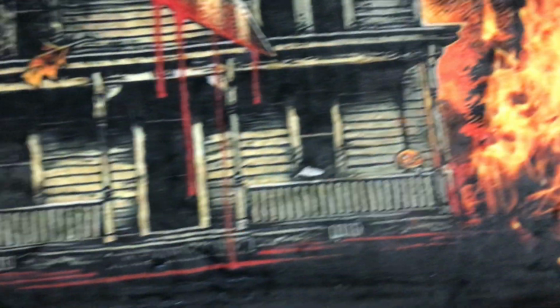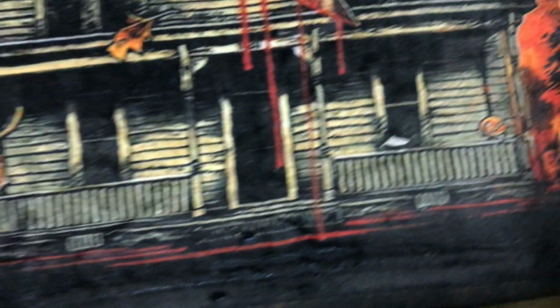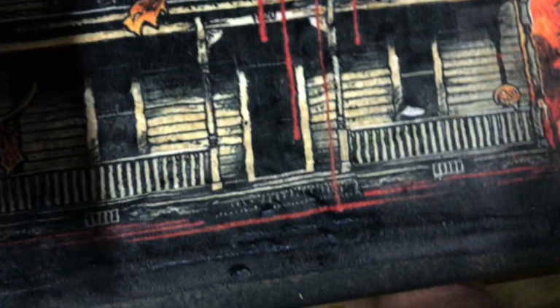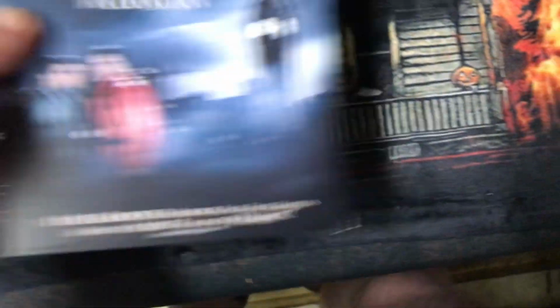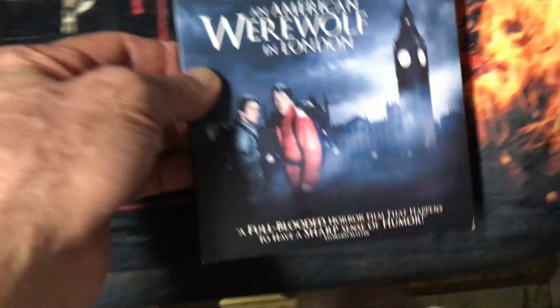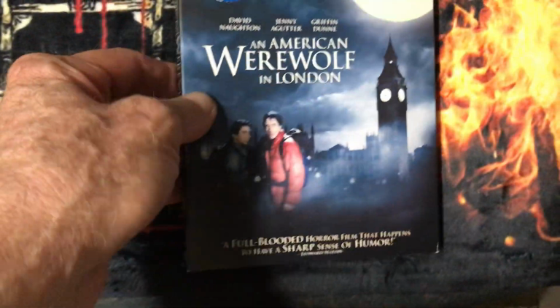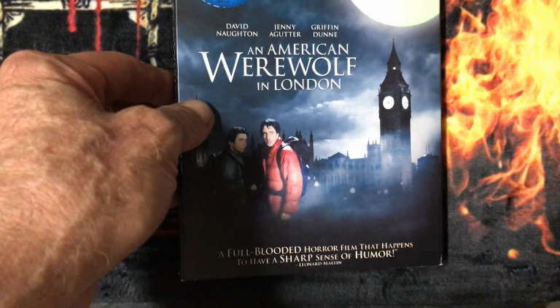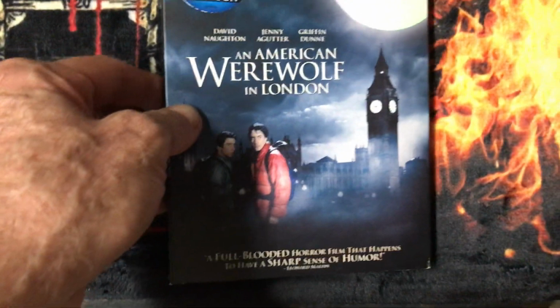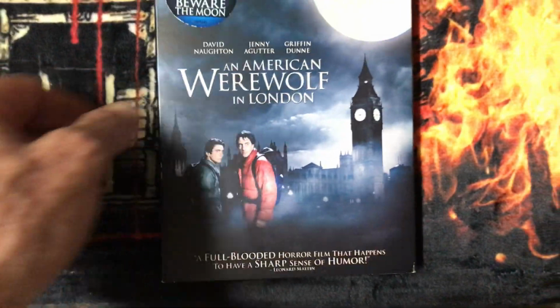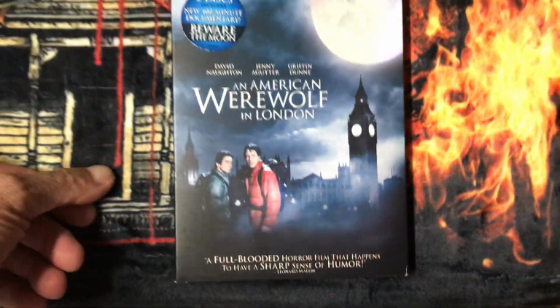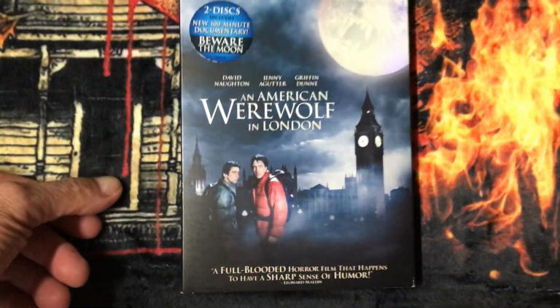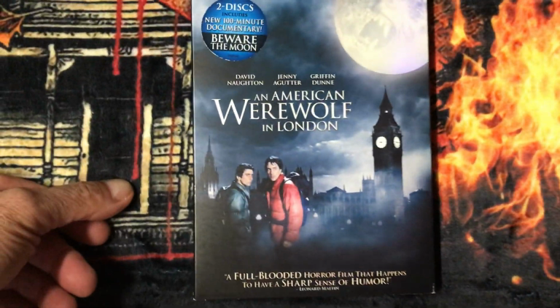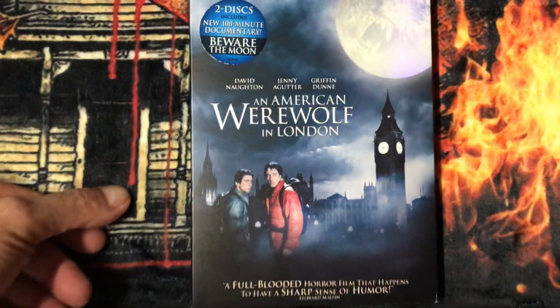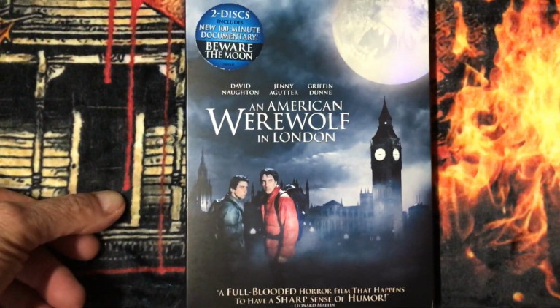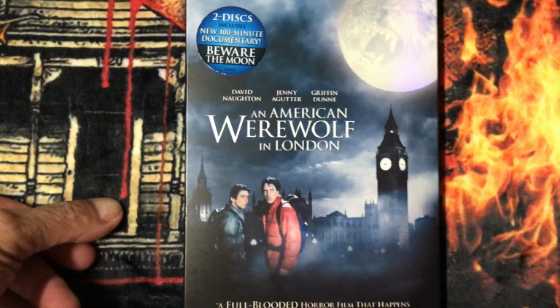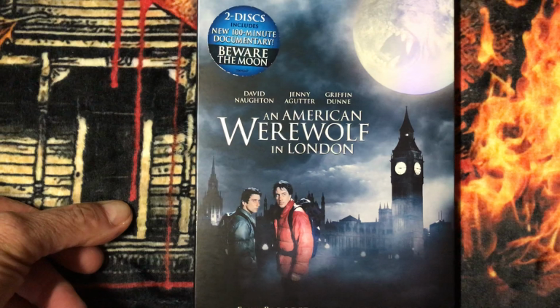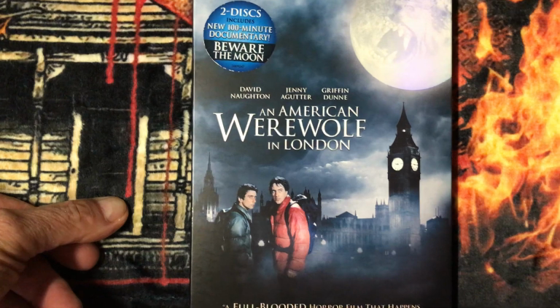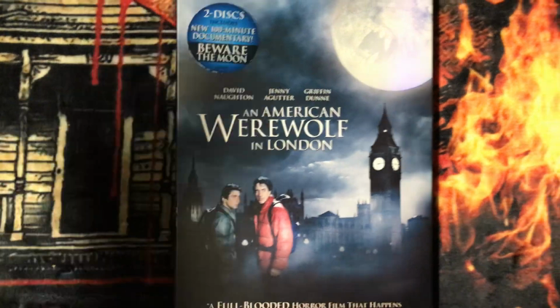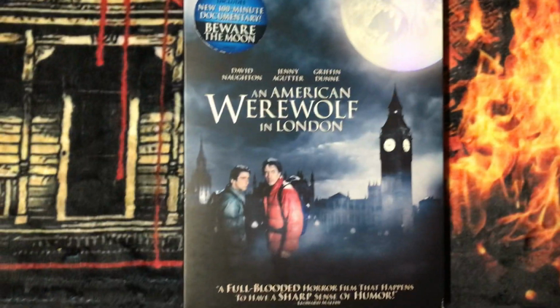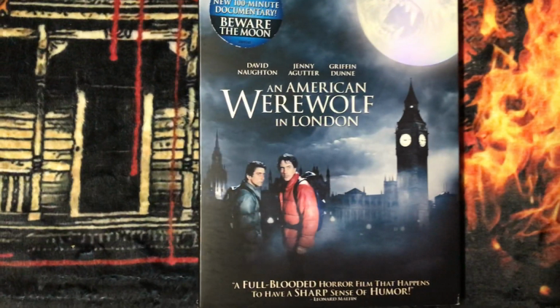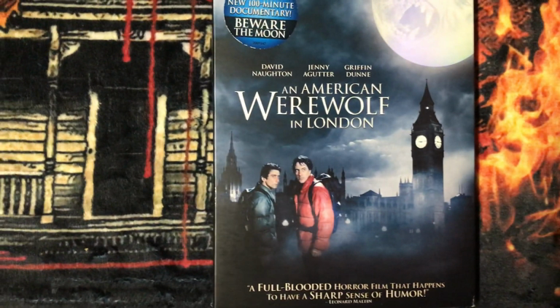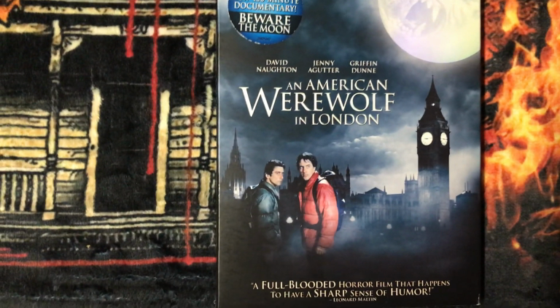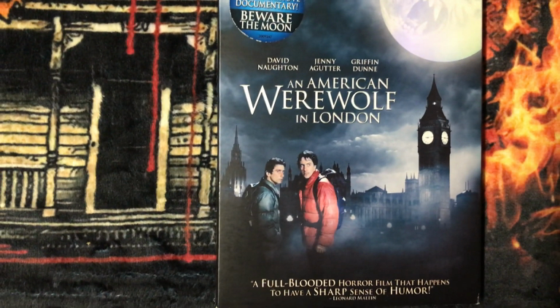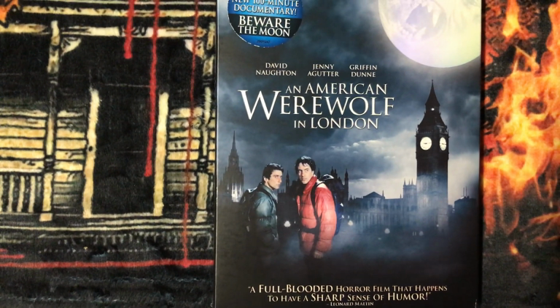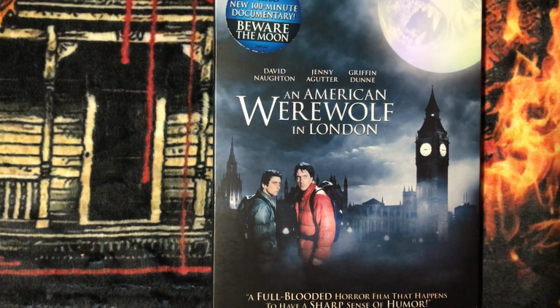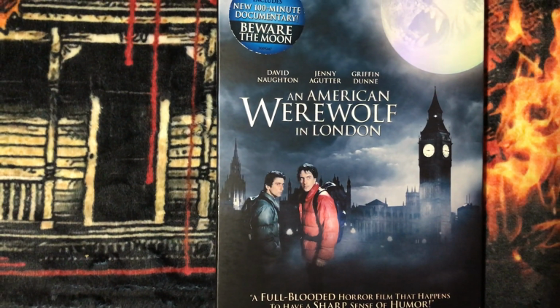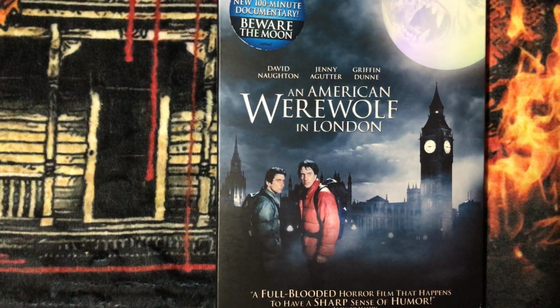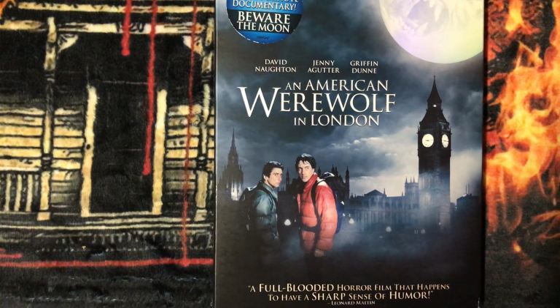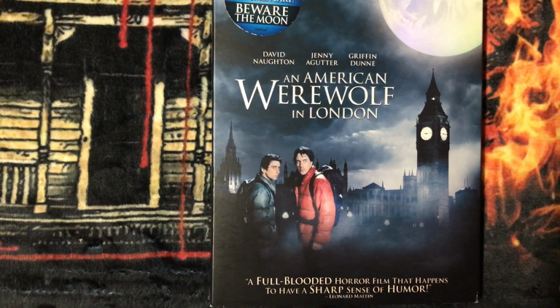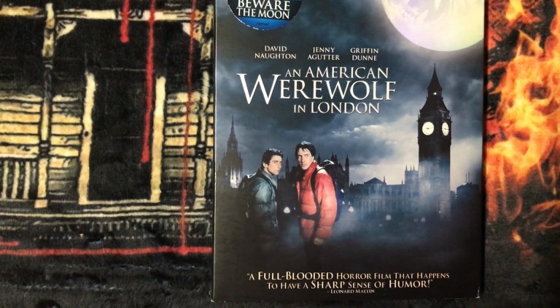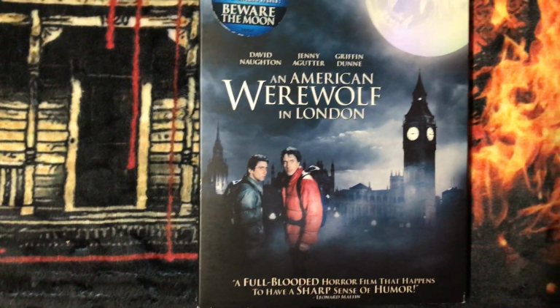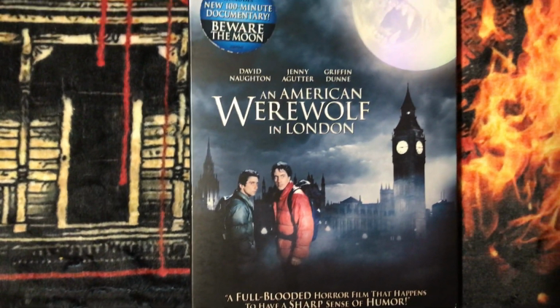And I have the Full Moon Edition — two discs. It includes a new 100-minute documentary called 'Beware of the Moon.'